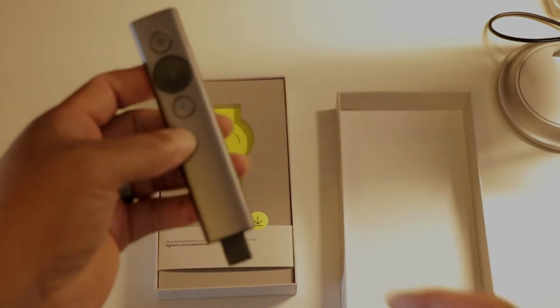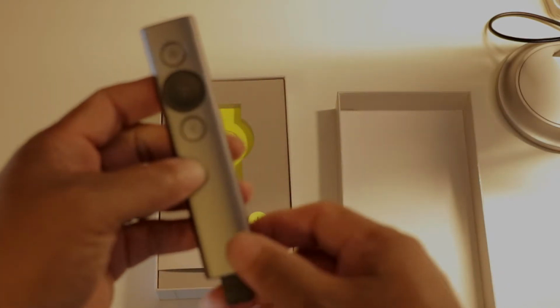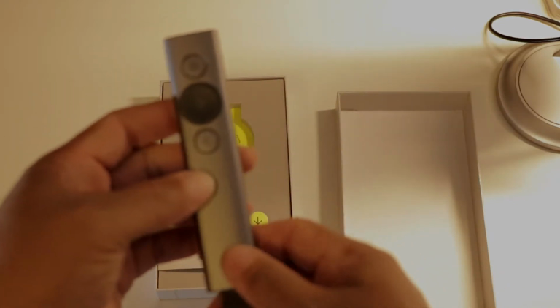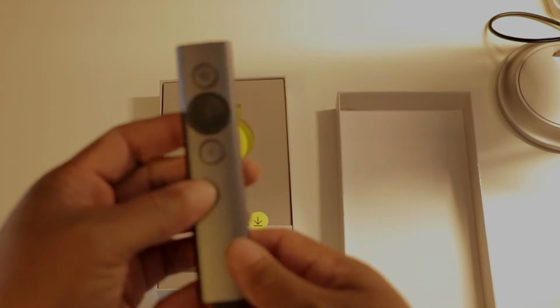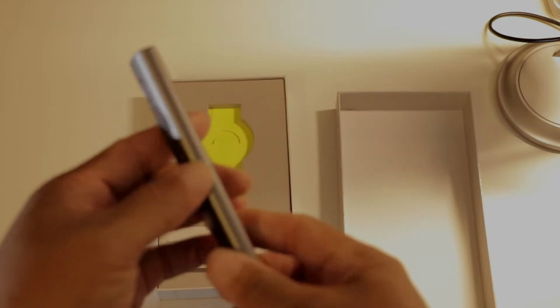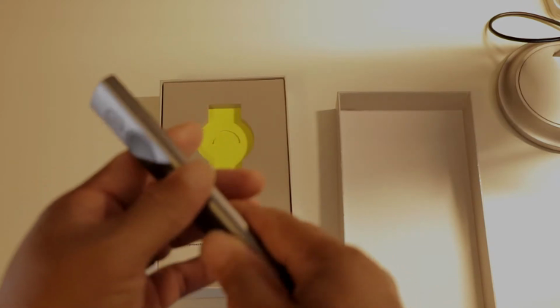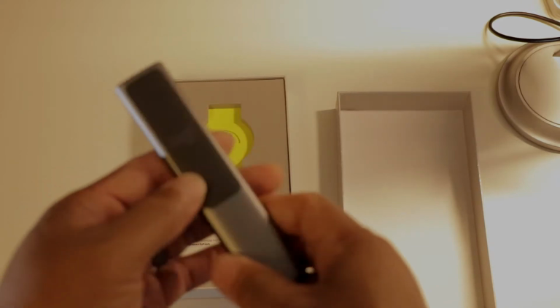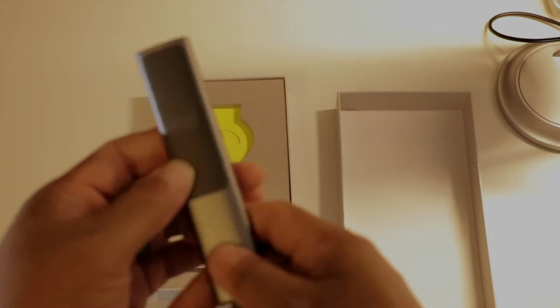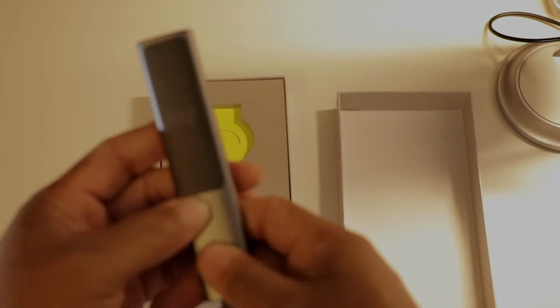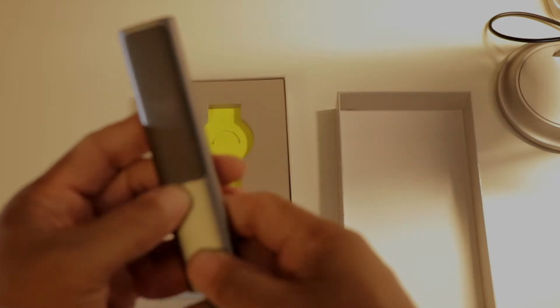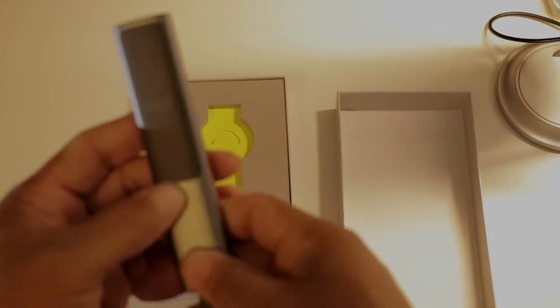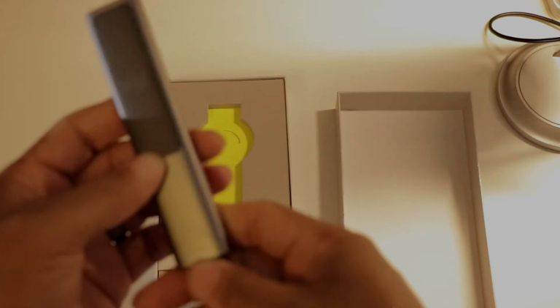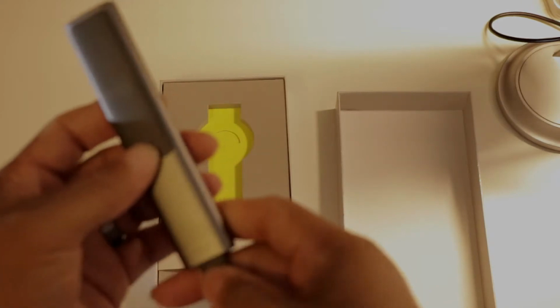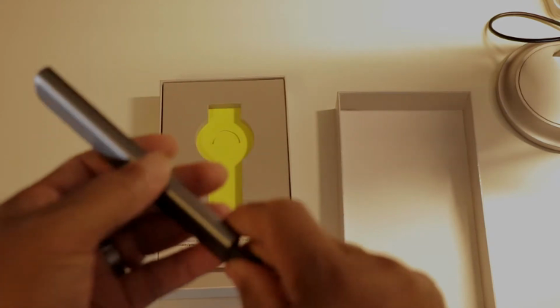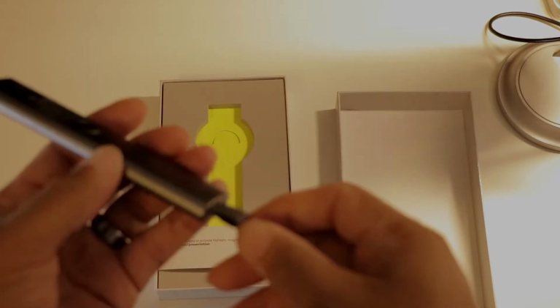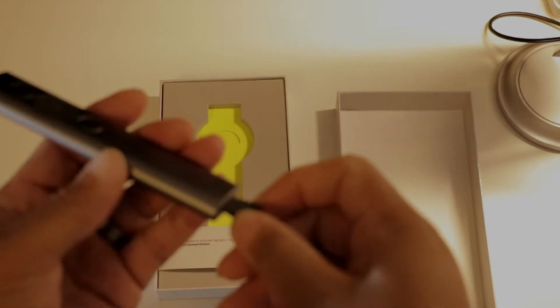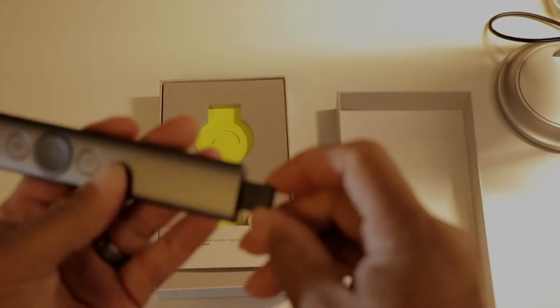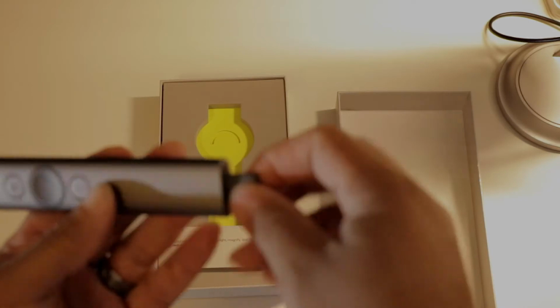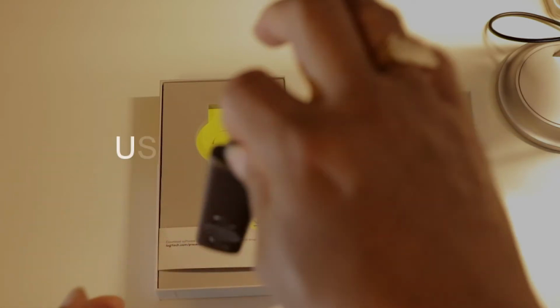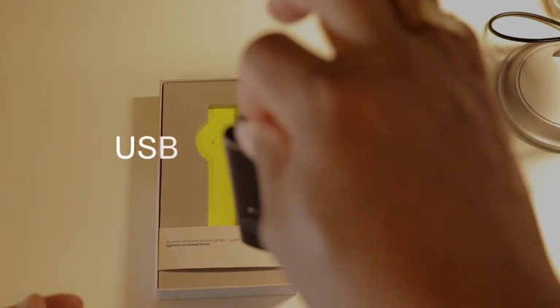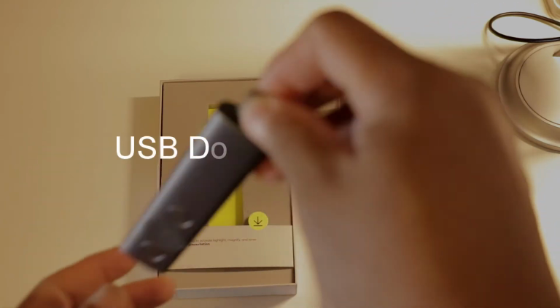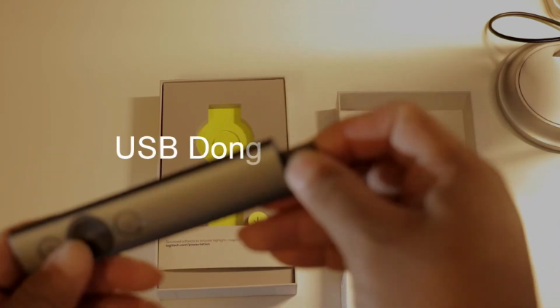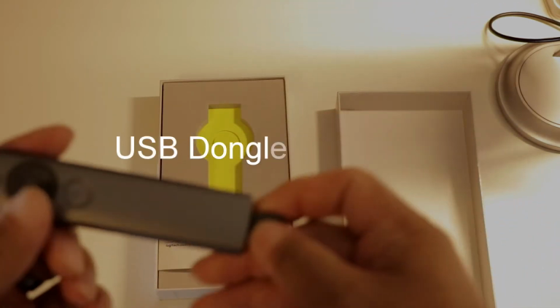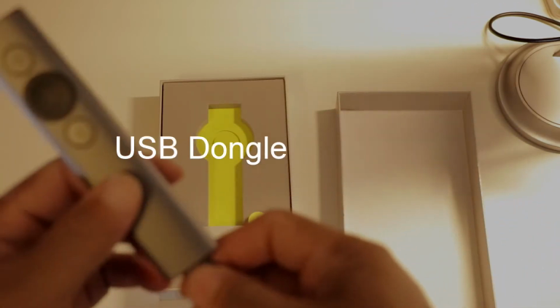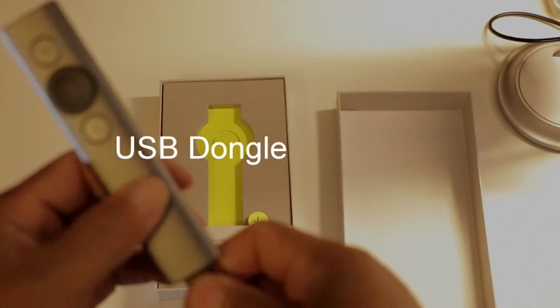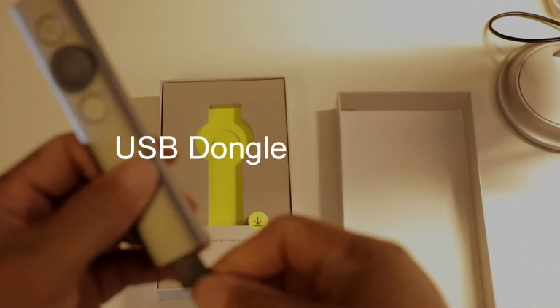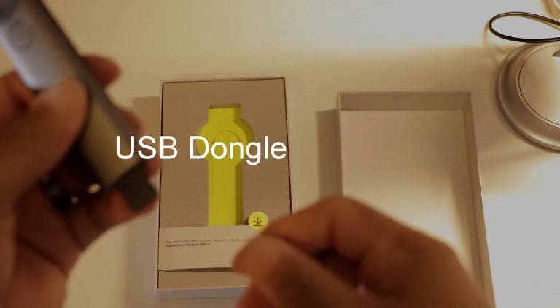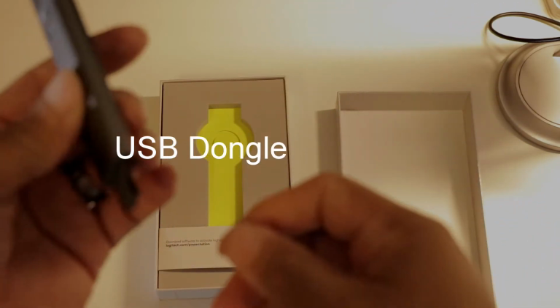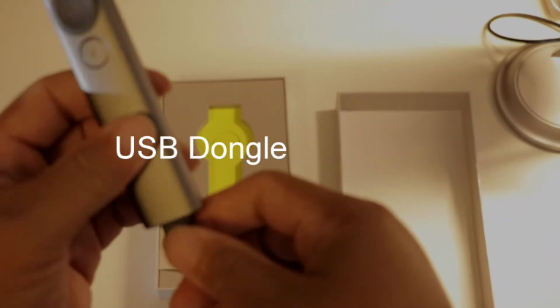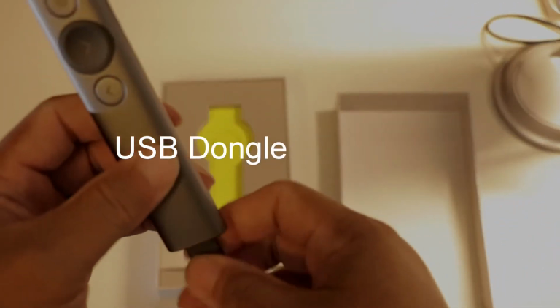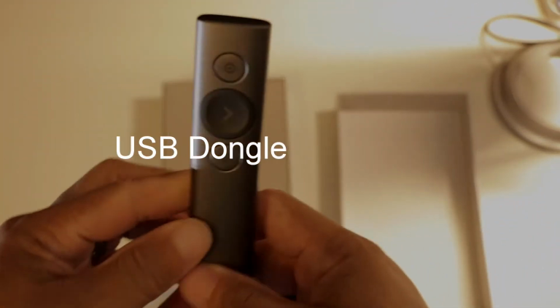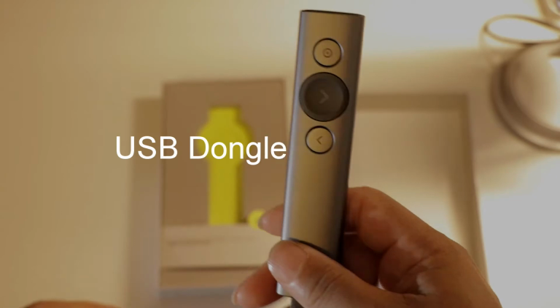Okay, this is your presentation clicker. There's a little hanger included in case you want to clip it to something so you don't lose it.